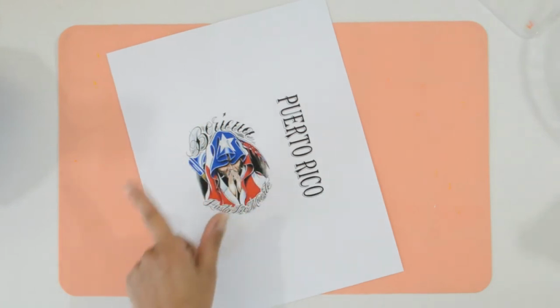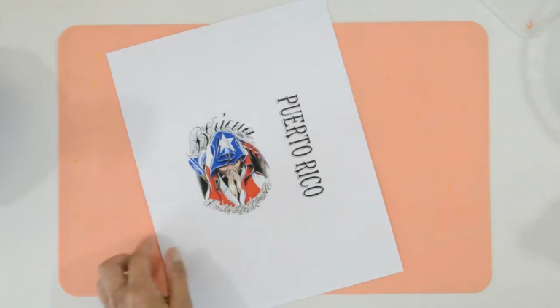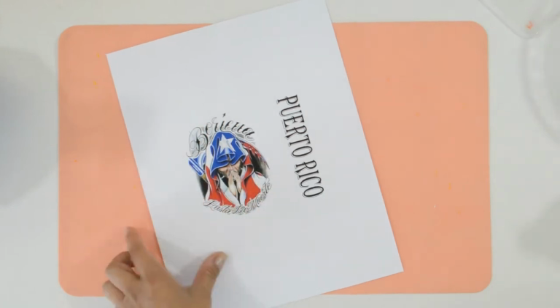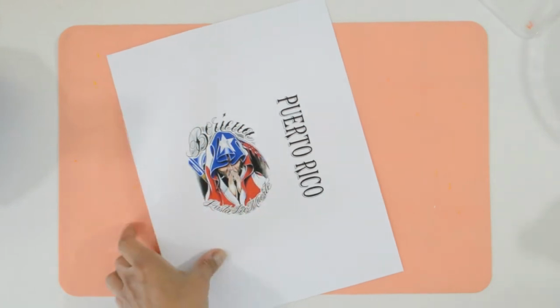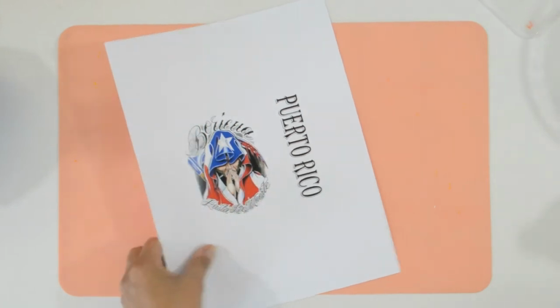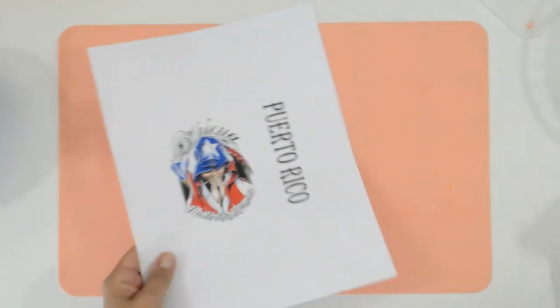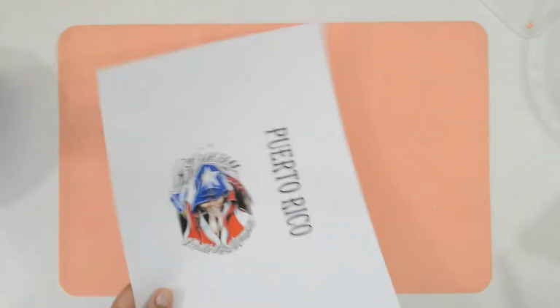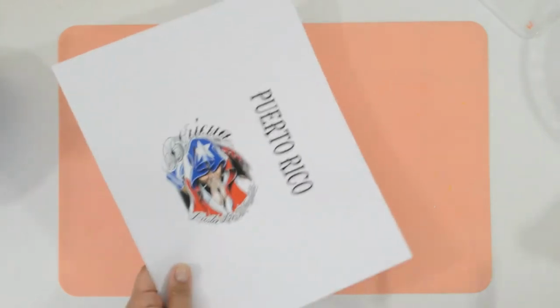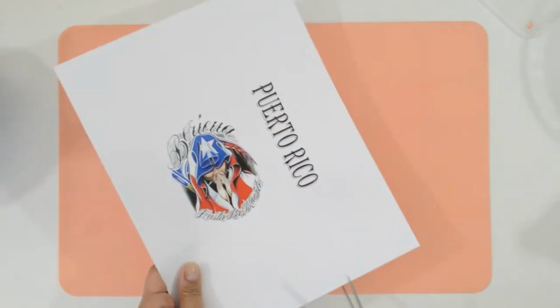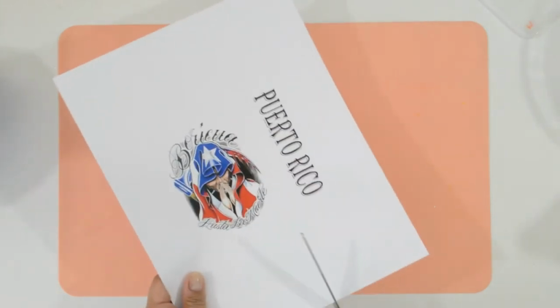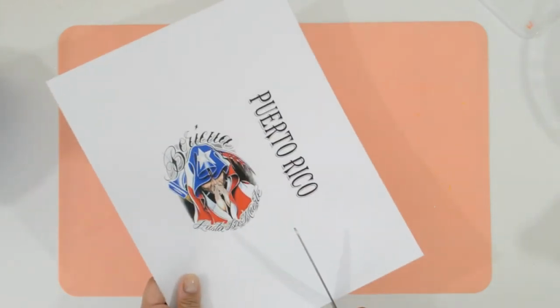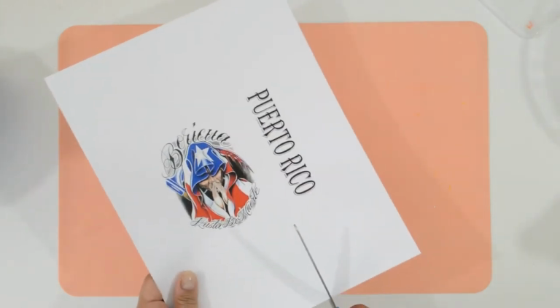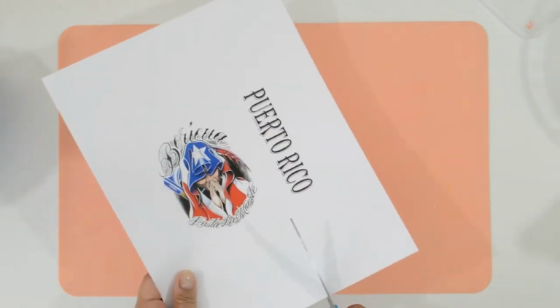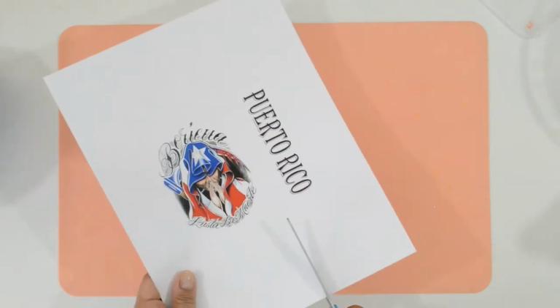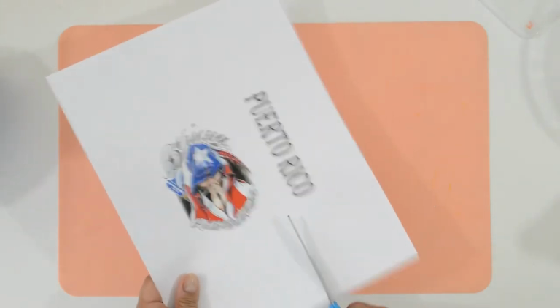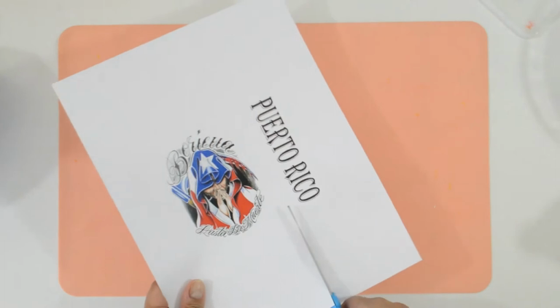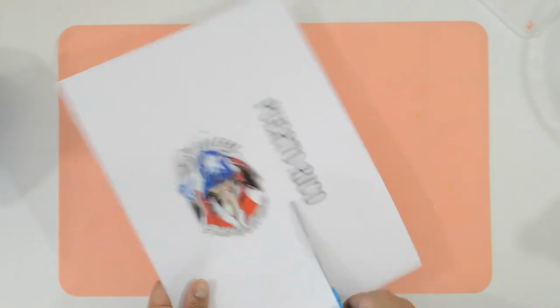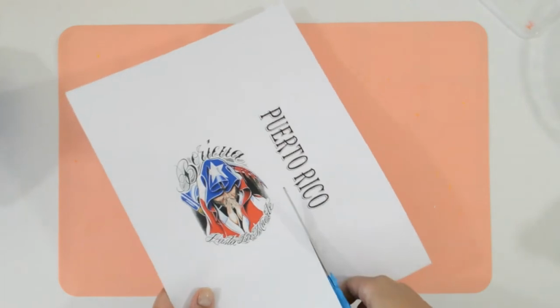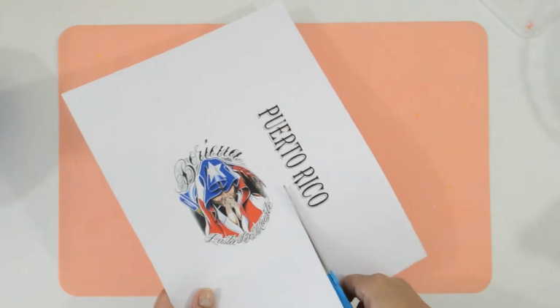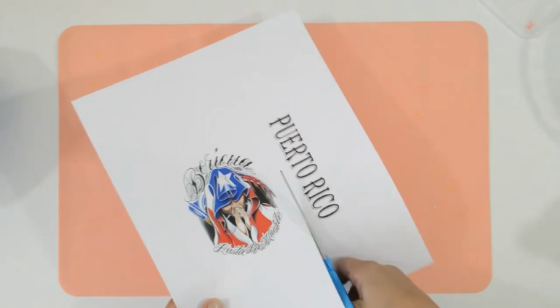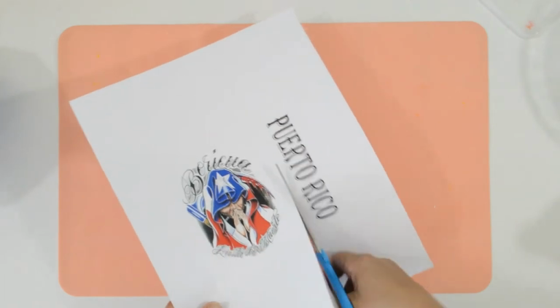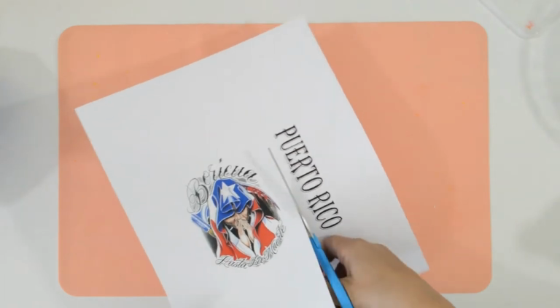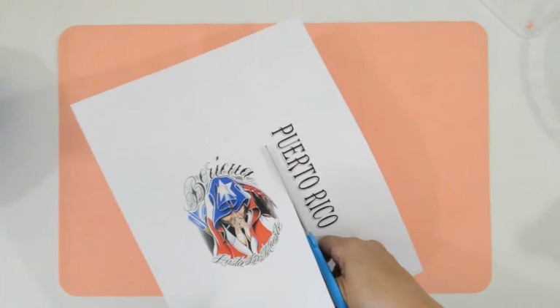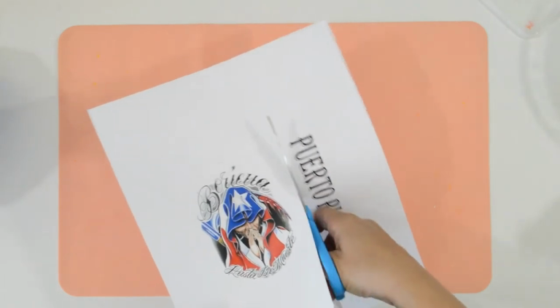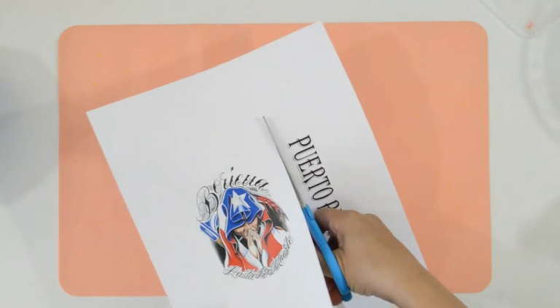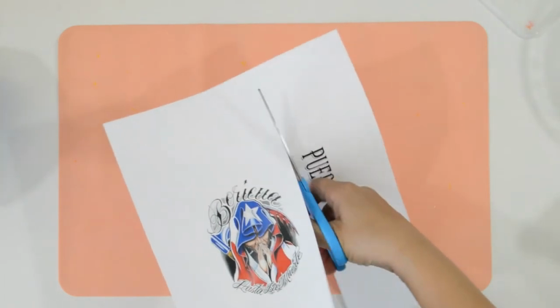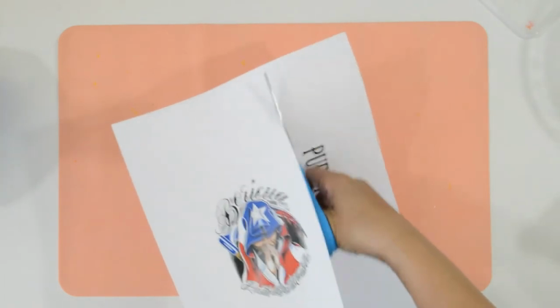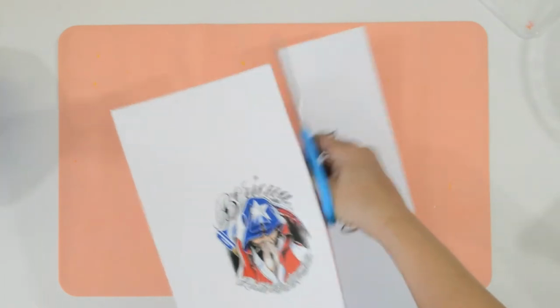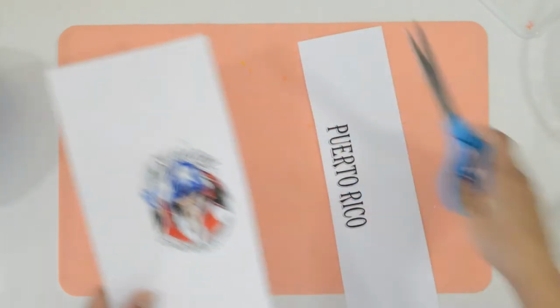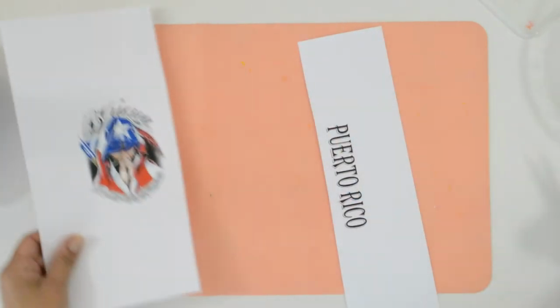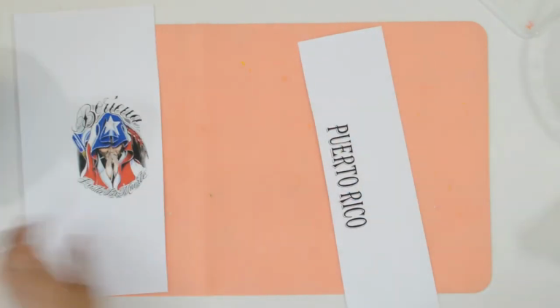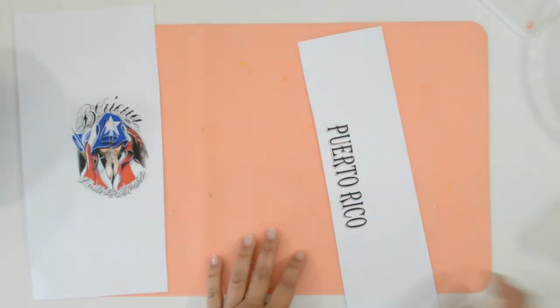I'll be demonstrating it on this laser printout. One image has color and the other is black and white, so you can see how it turns out with either one.